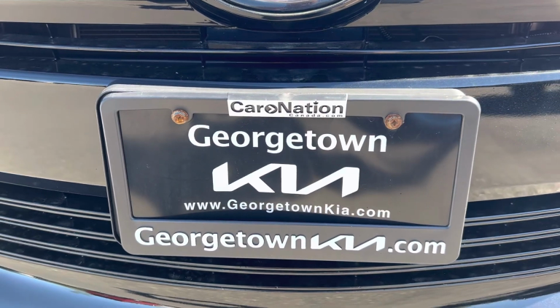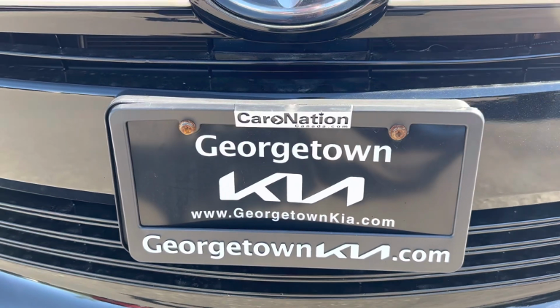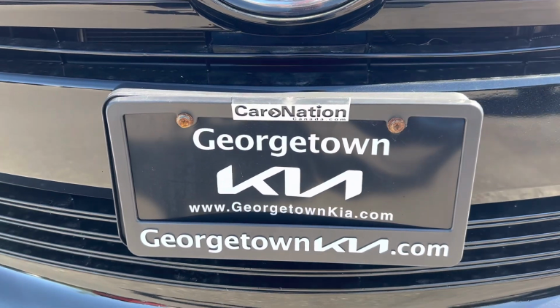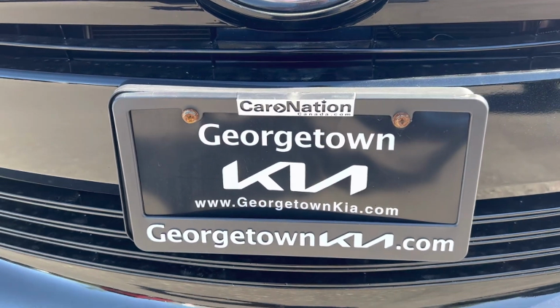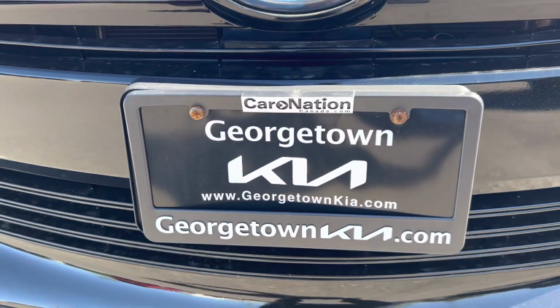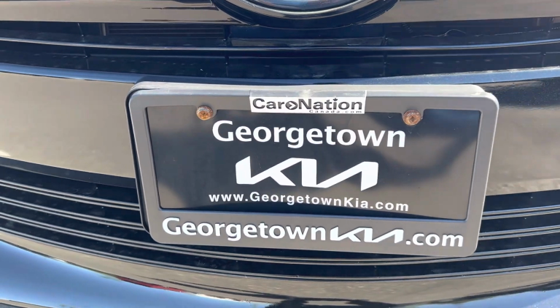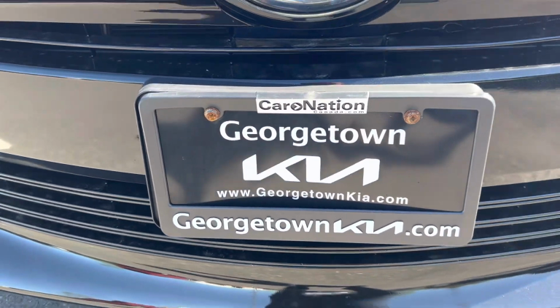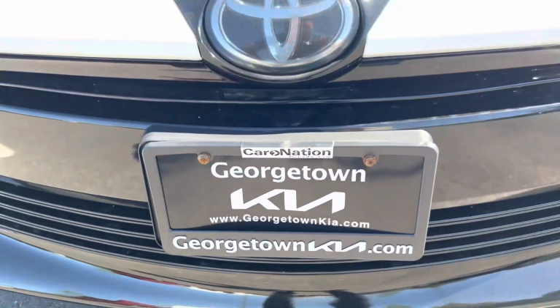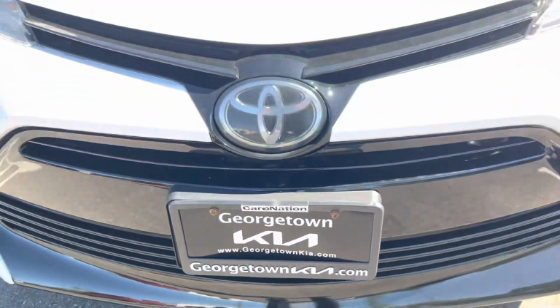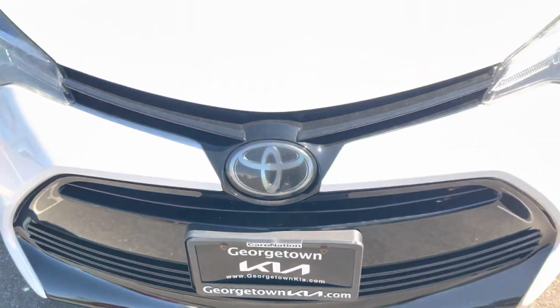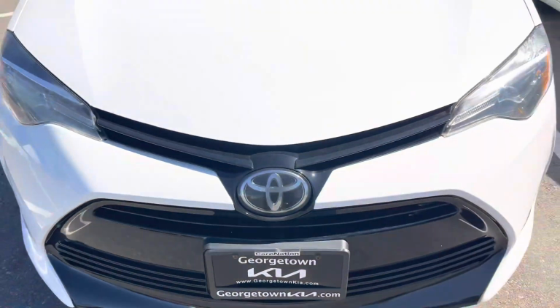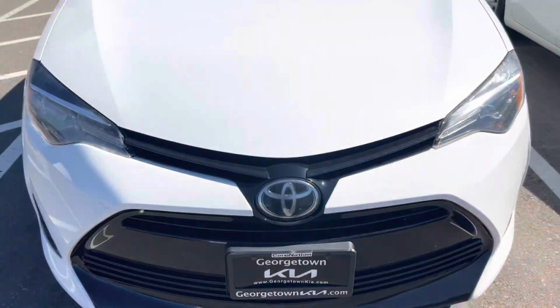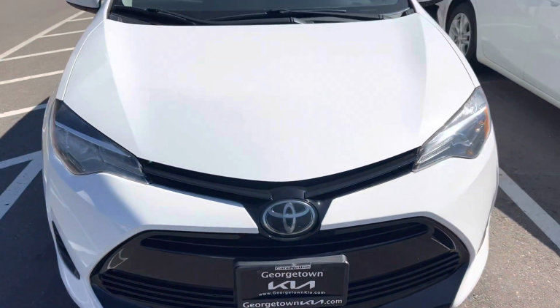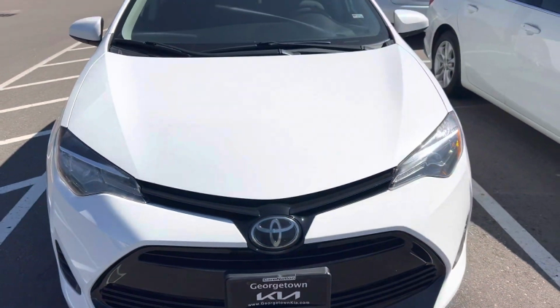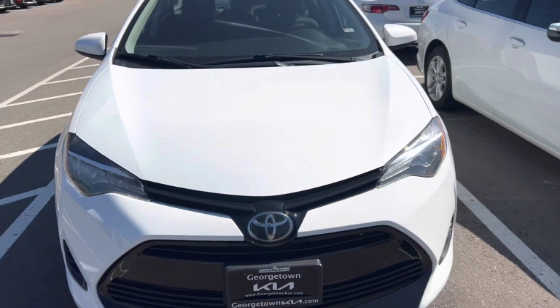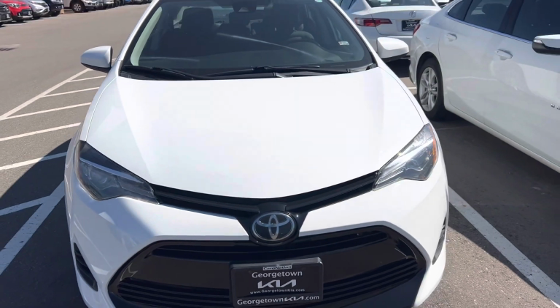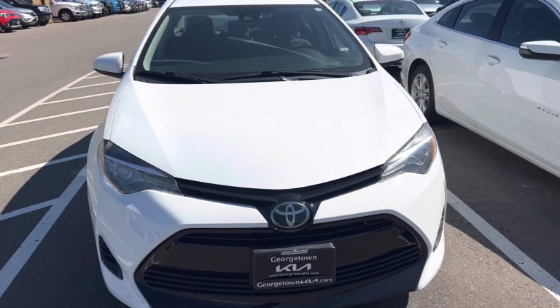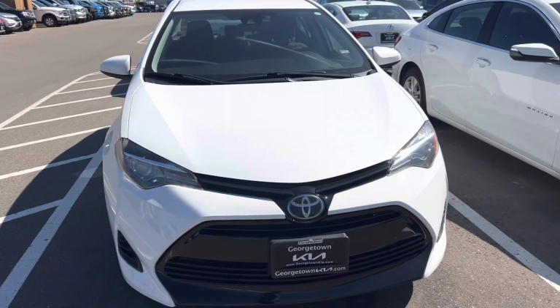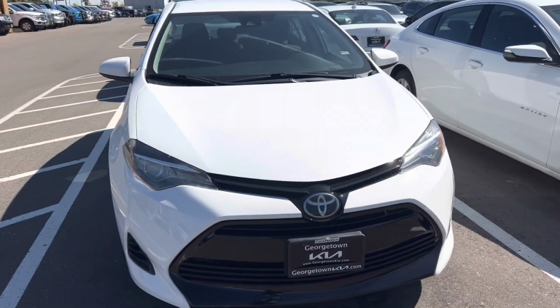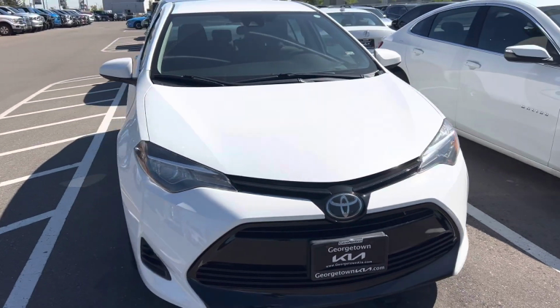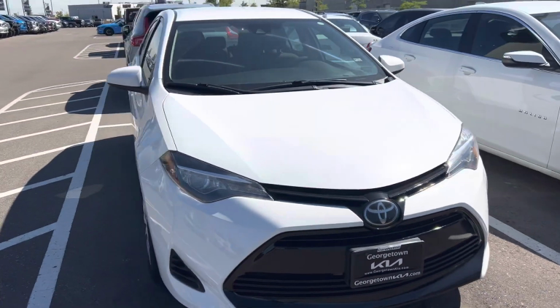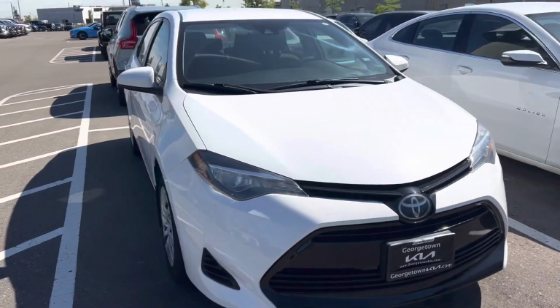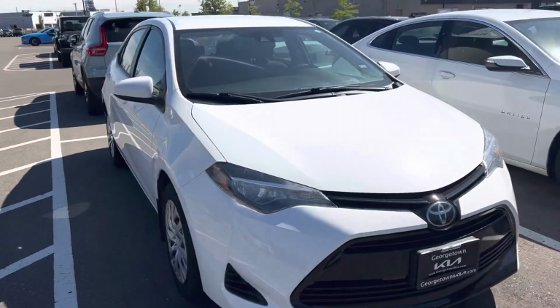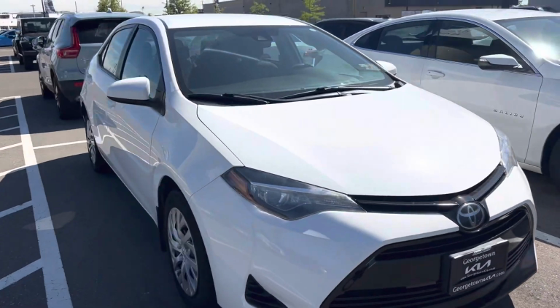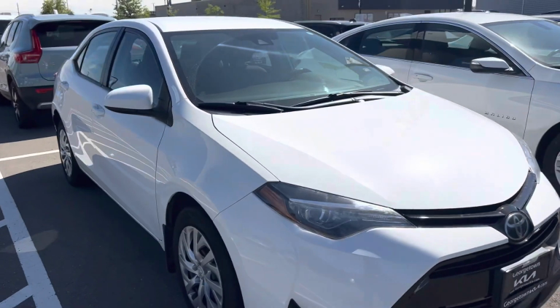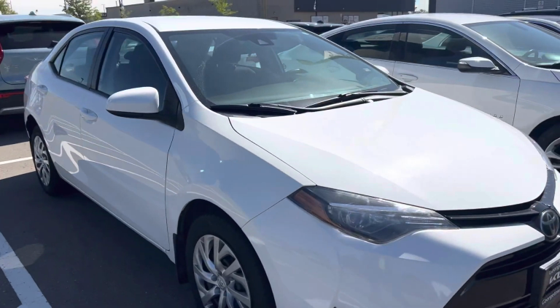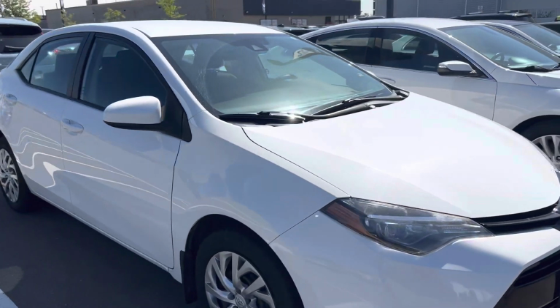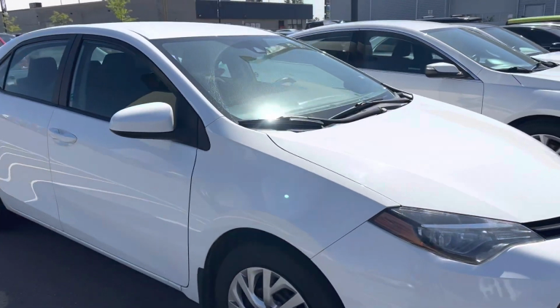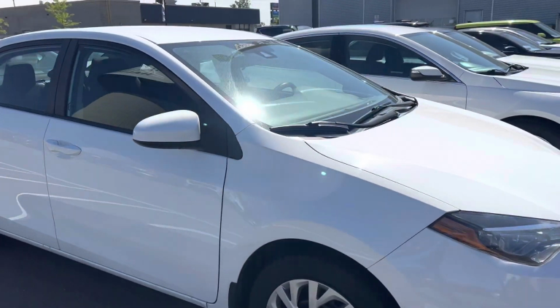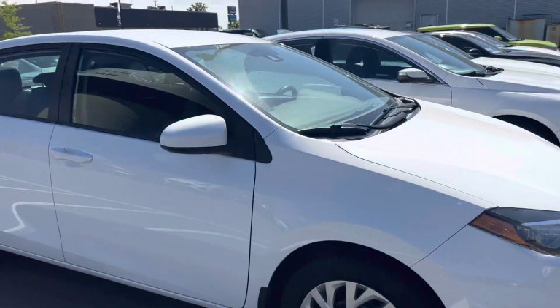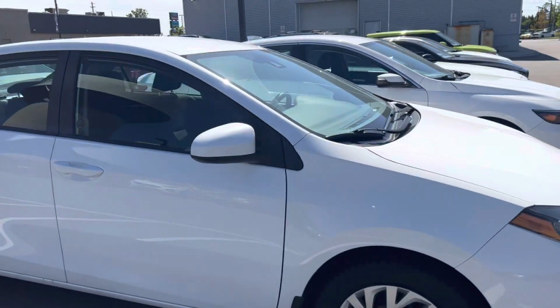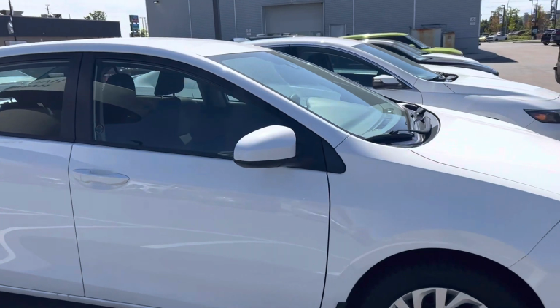Hi Jag, it's Gavin here from Georgetown Kia. Just wanted to make a quick walk around video for you so you can have a closer look at our 2019 Corolla LE and see the great condition that it's in.